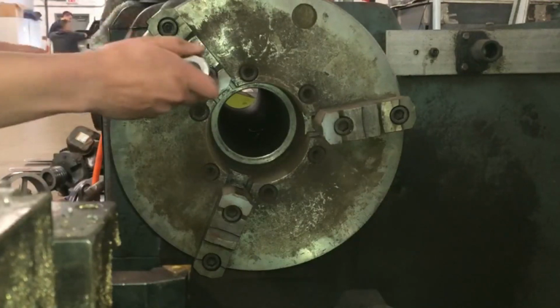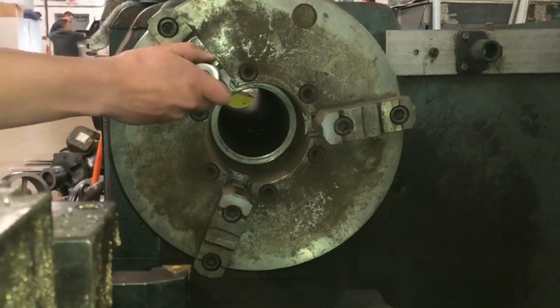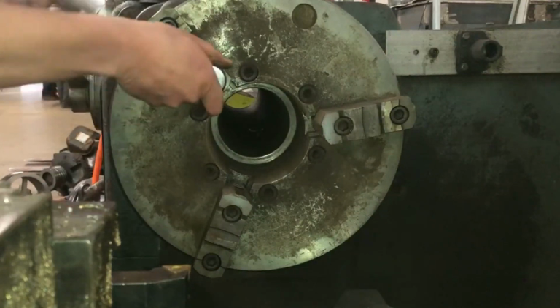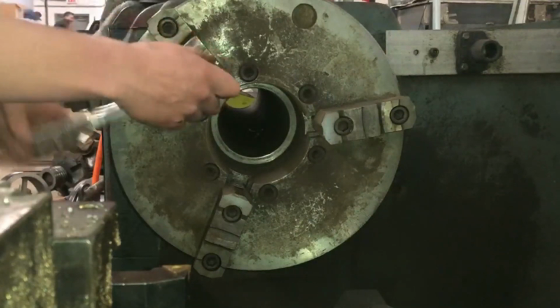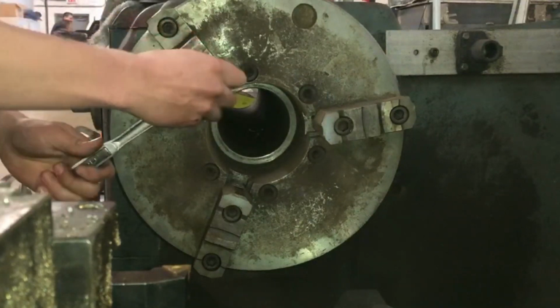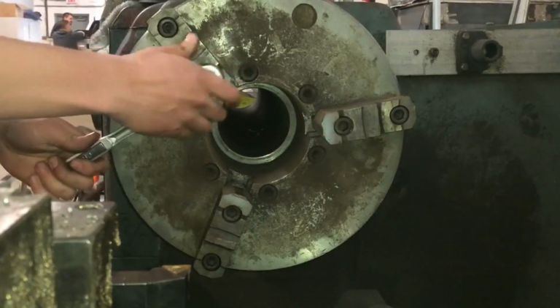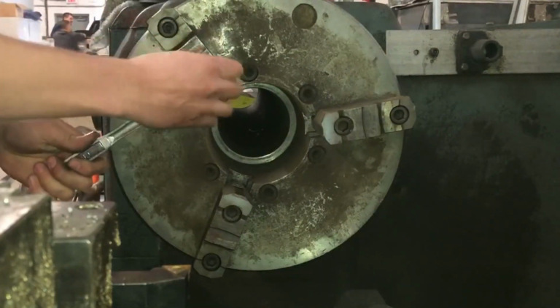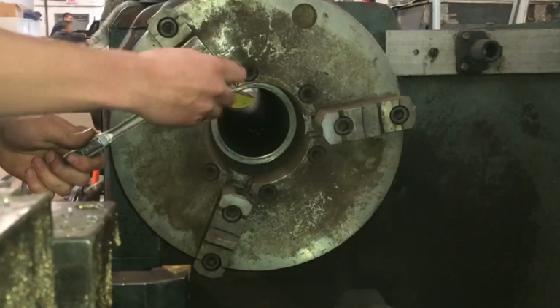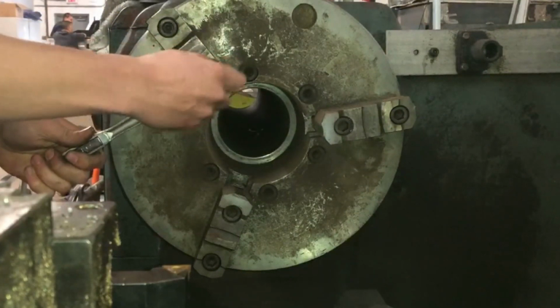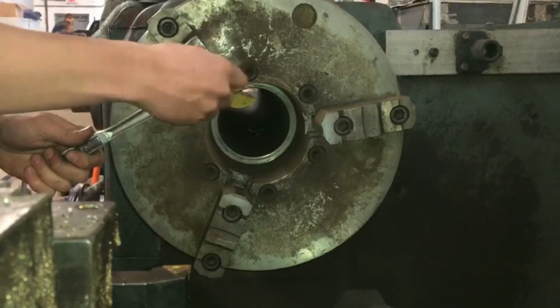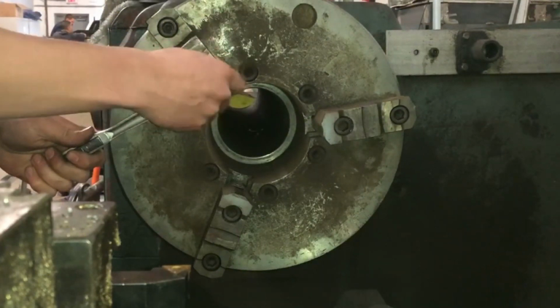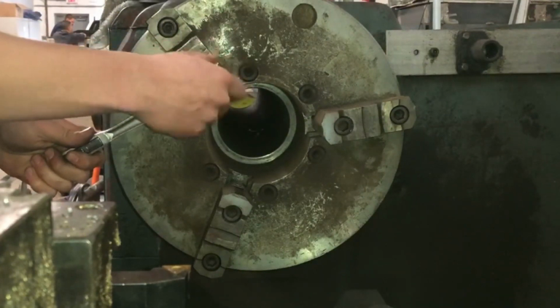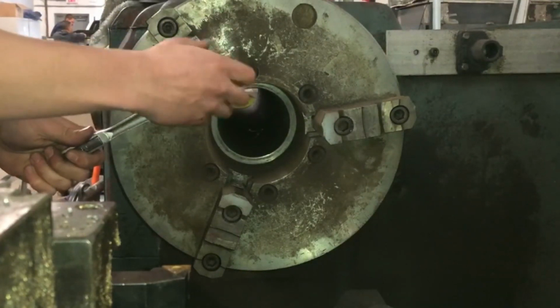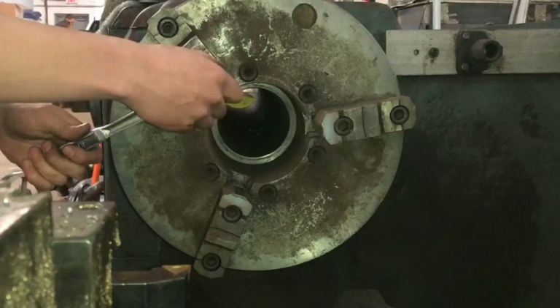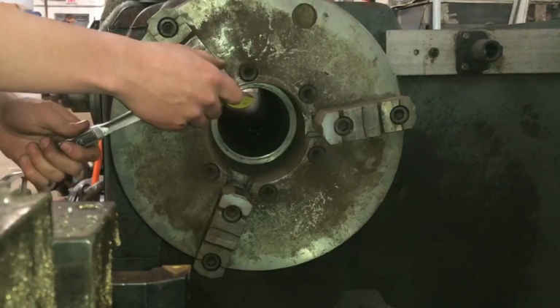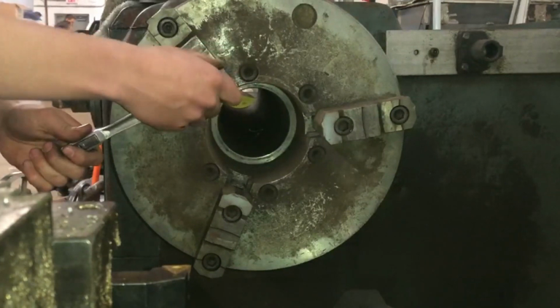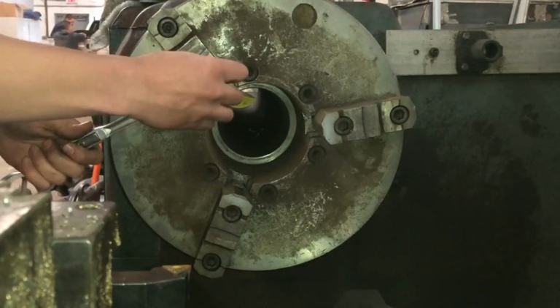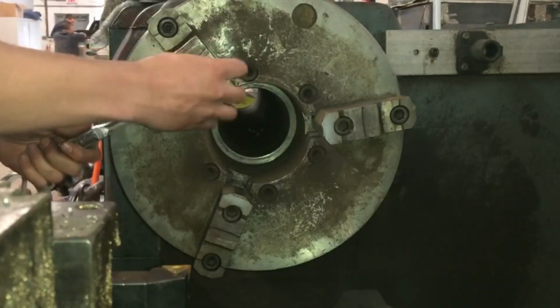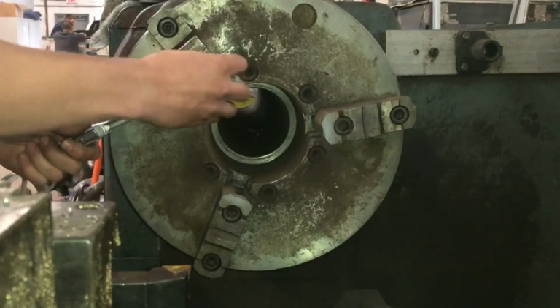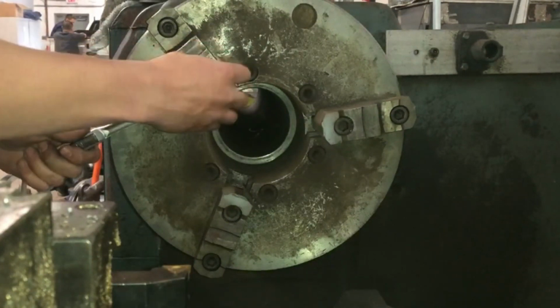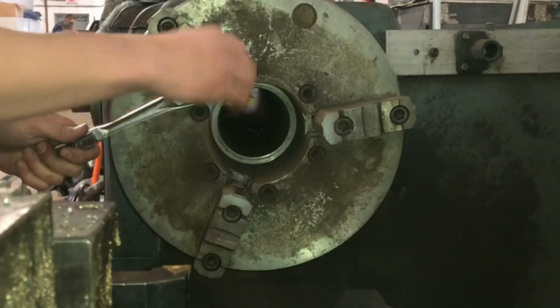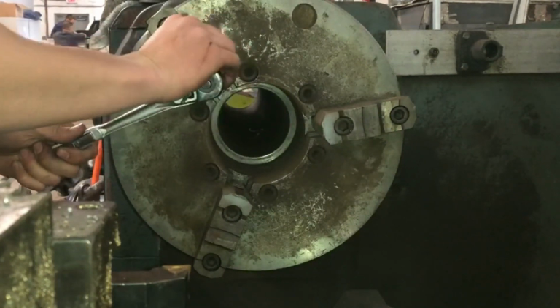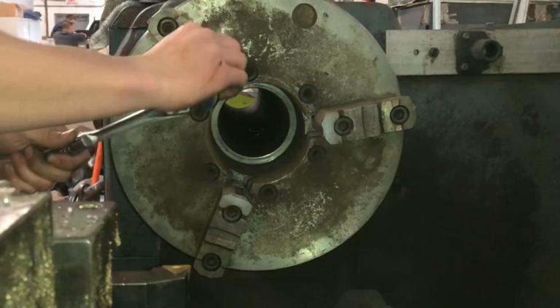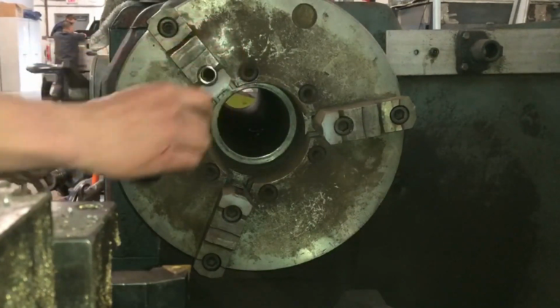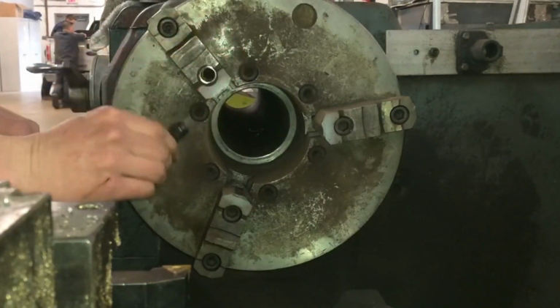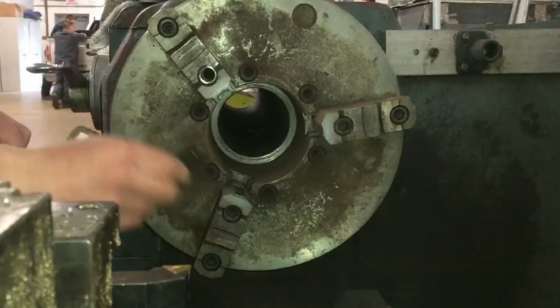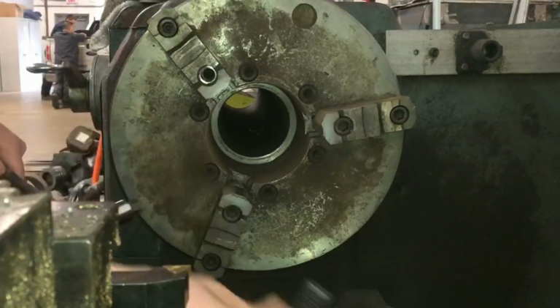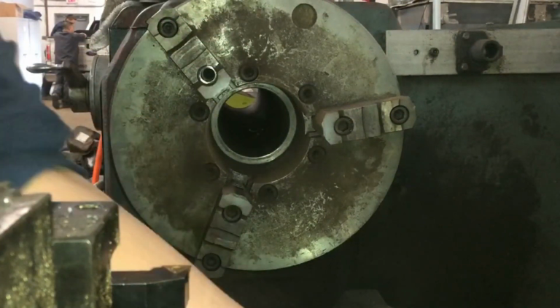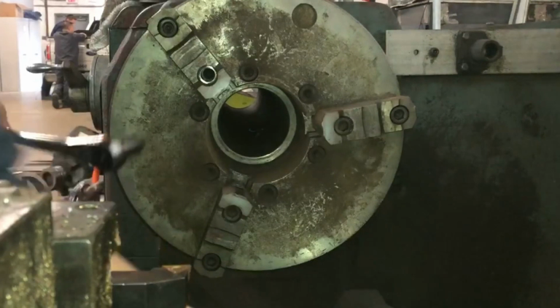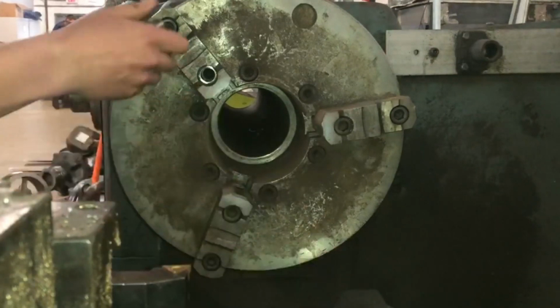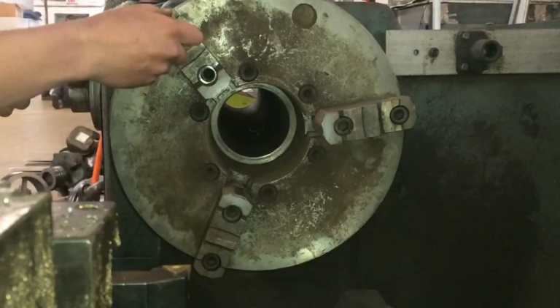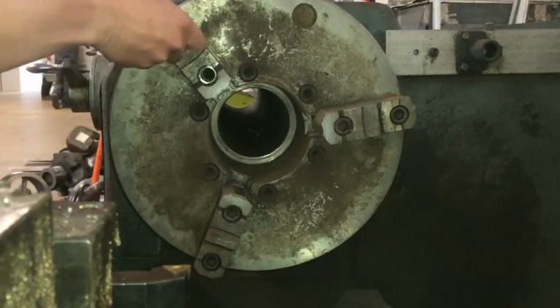In this video, I will flip the jaws around on the three-jaw chuck on the big lathe in my shop. Each jaw is held down by two screws, two Allen cap screws.